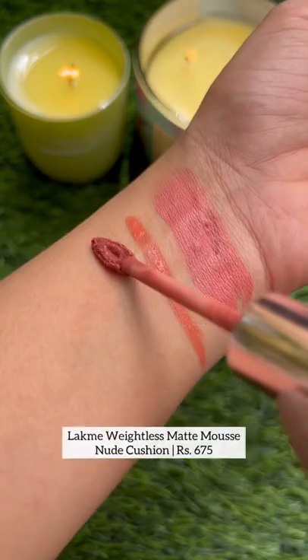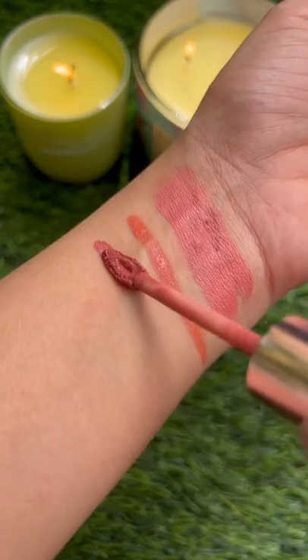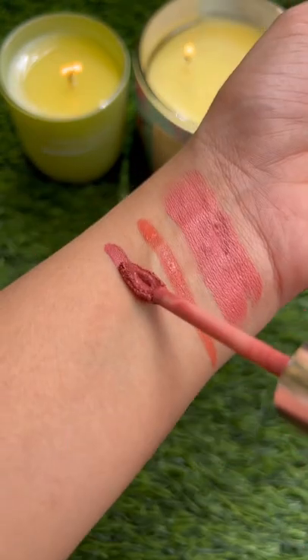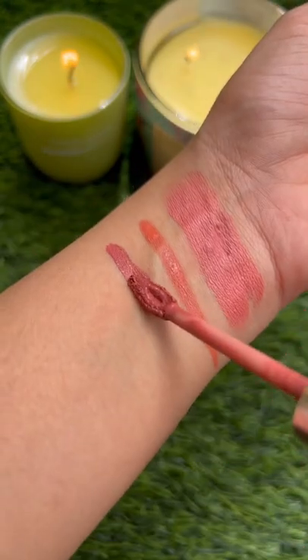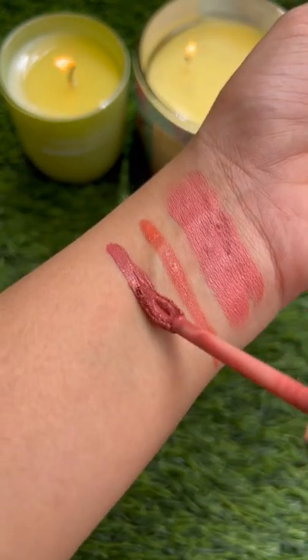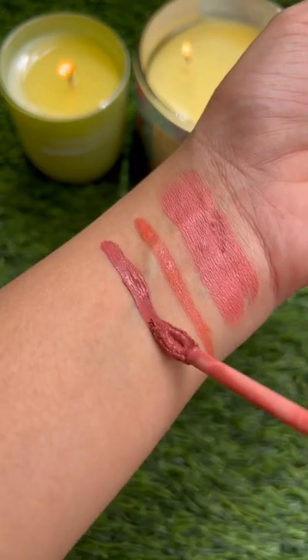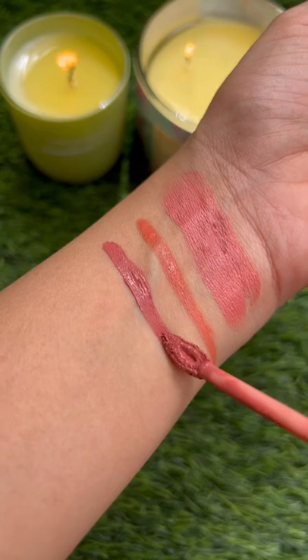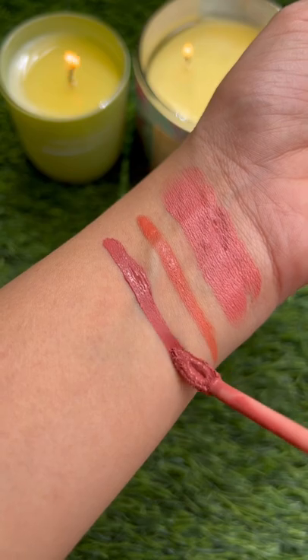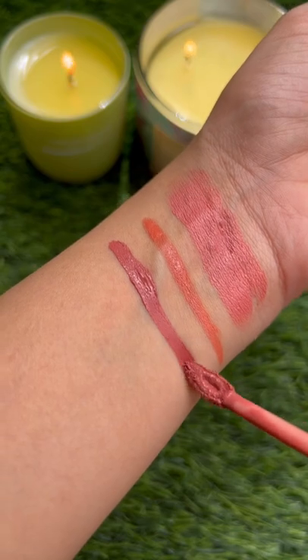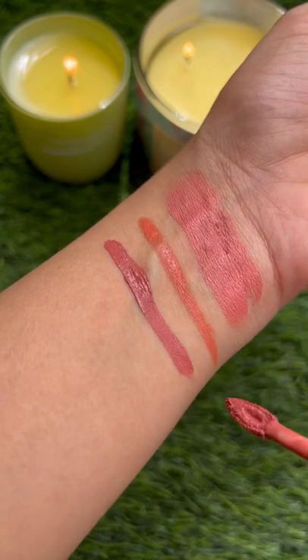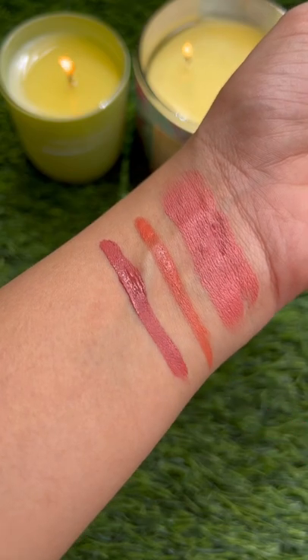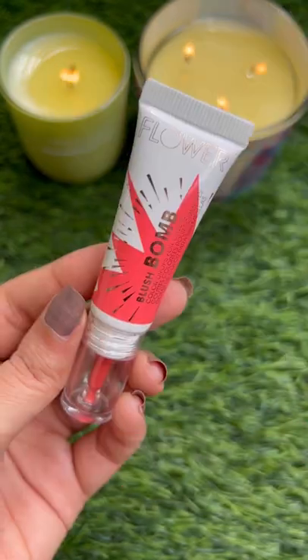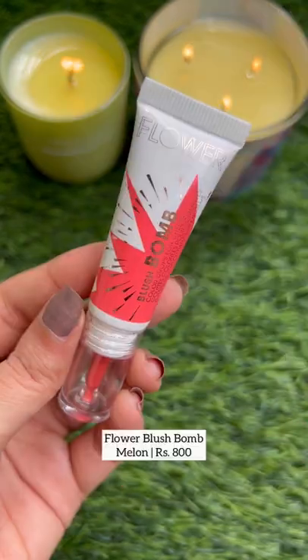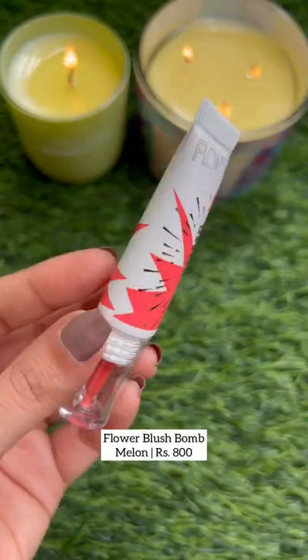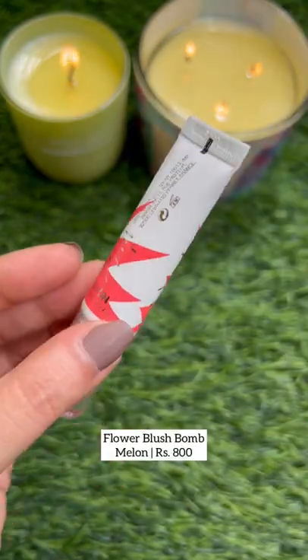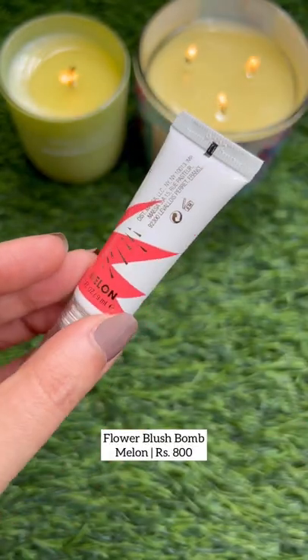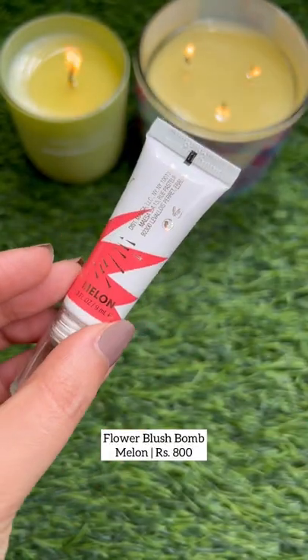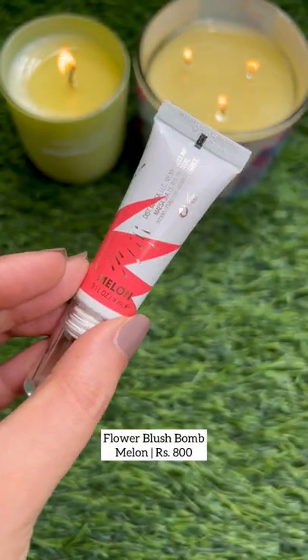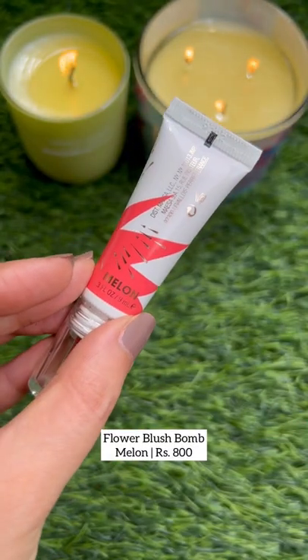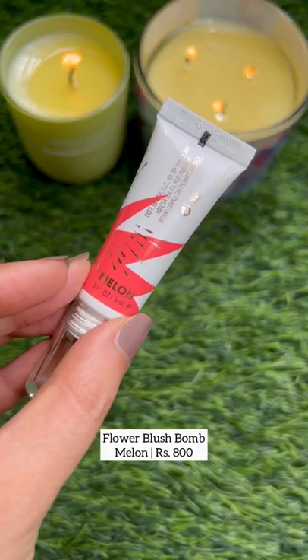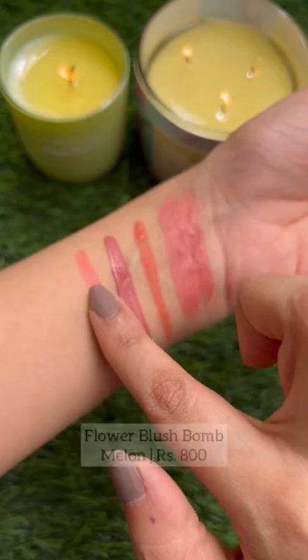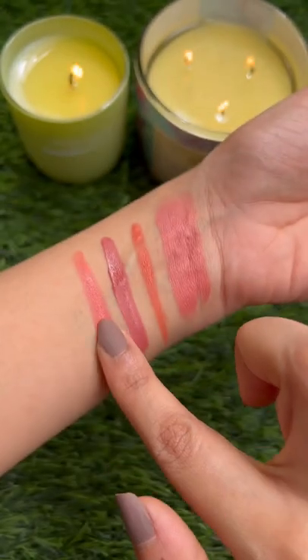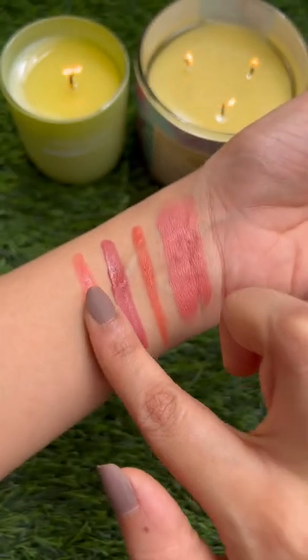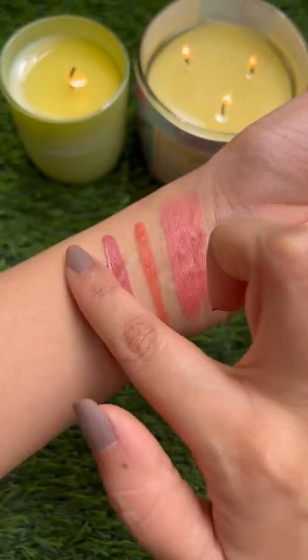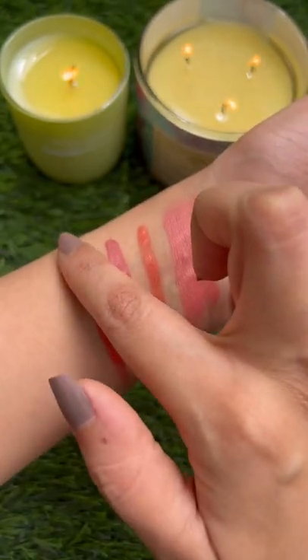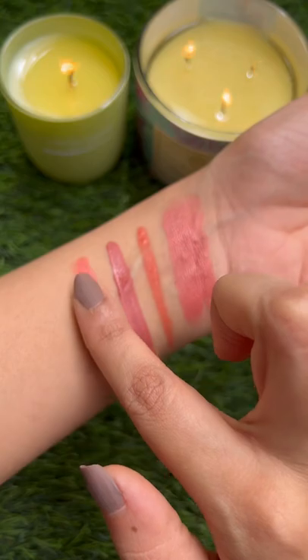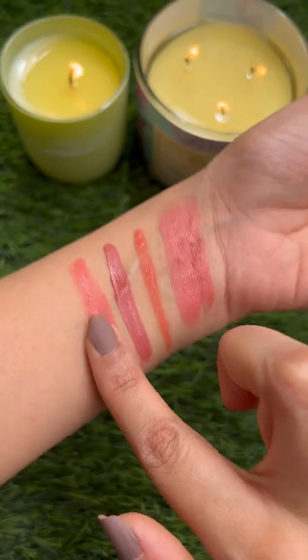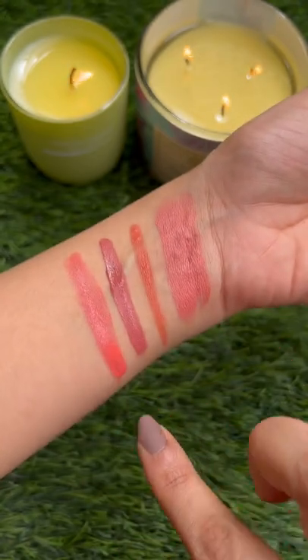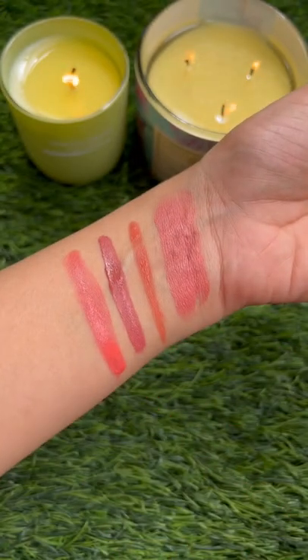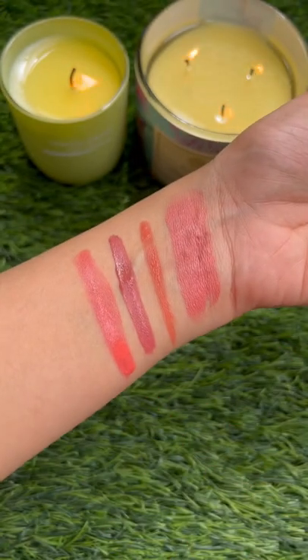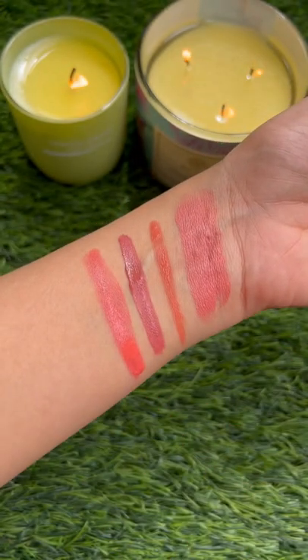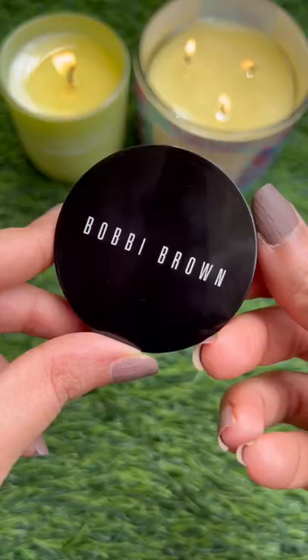Lakme comes in a wide variety of 16 shades. It's a thick, creamy, highly pigmented formula. Flower Beauty comes in 6 shades, looks very natural and is super creamy.